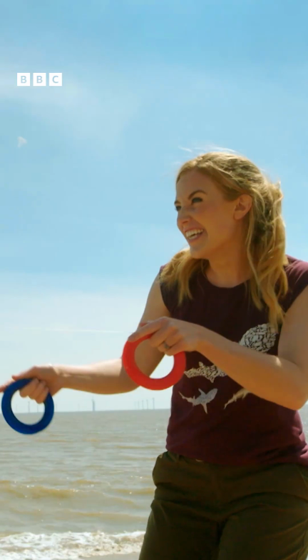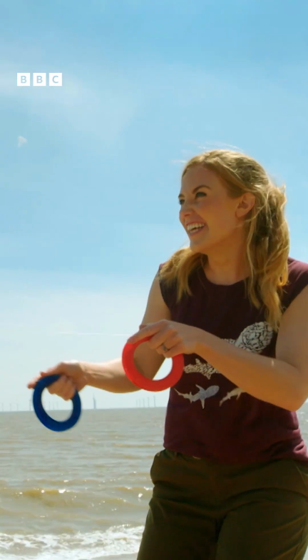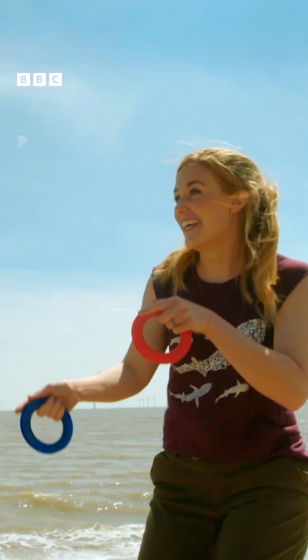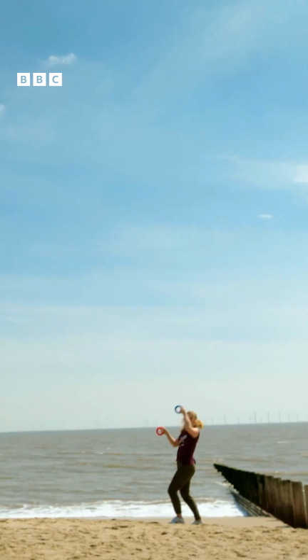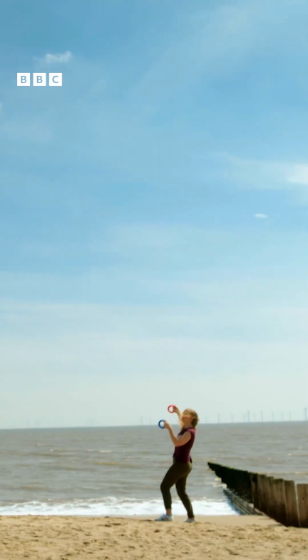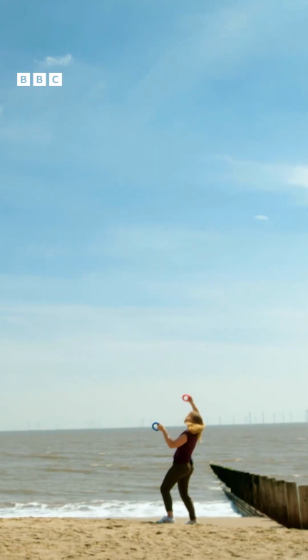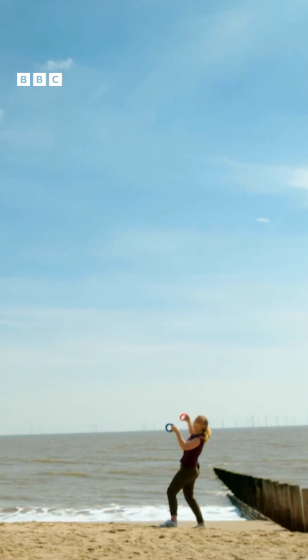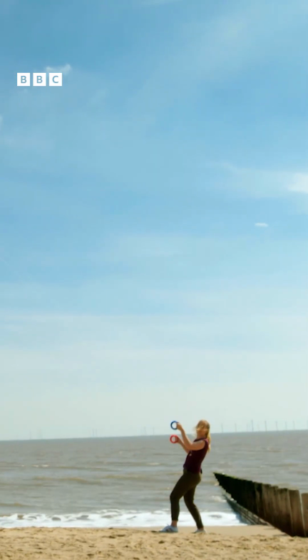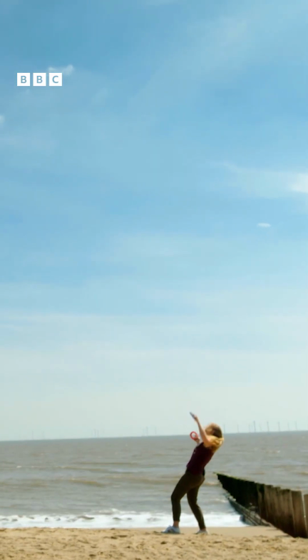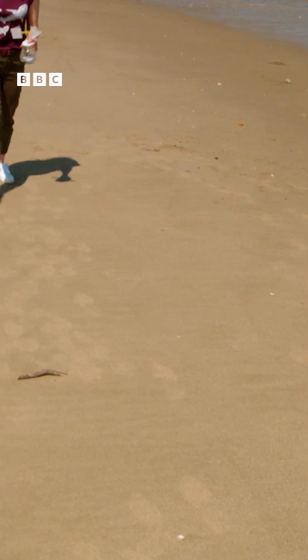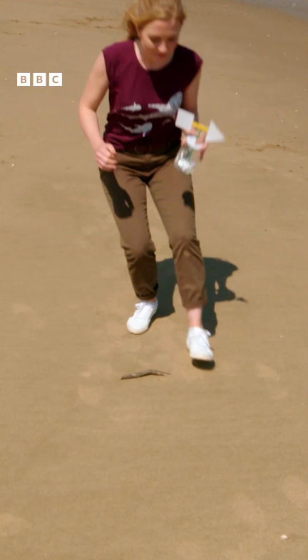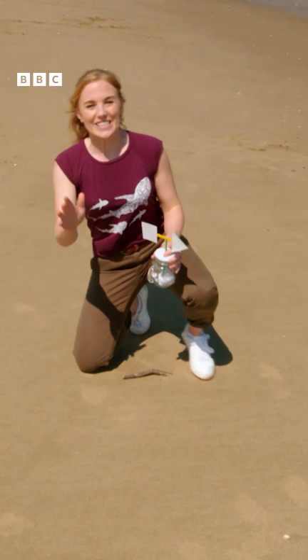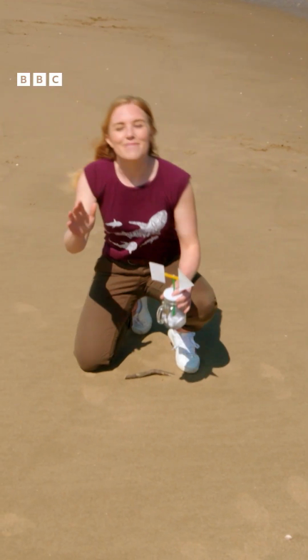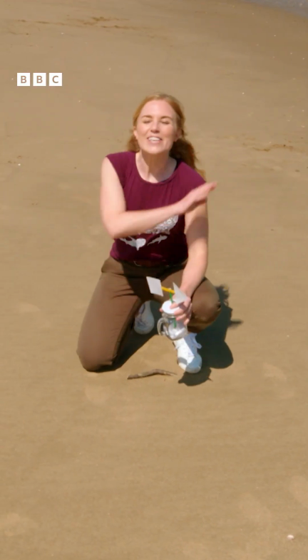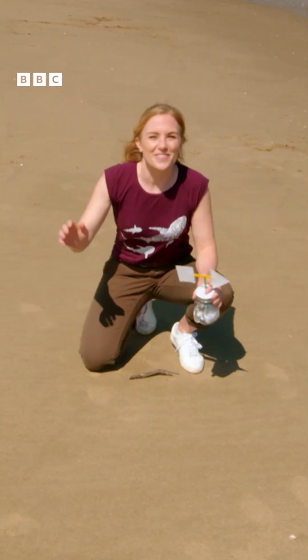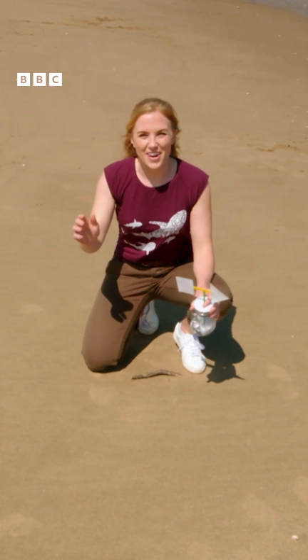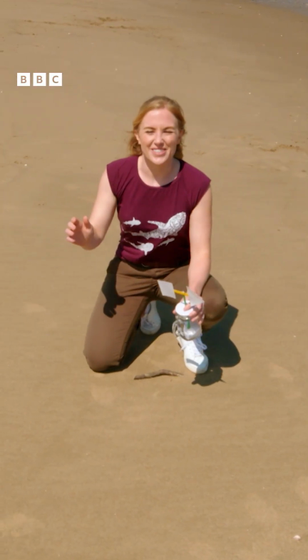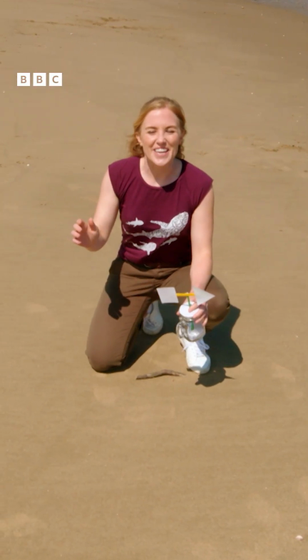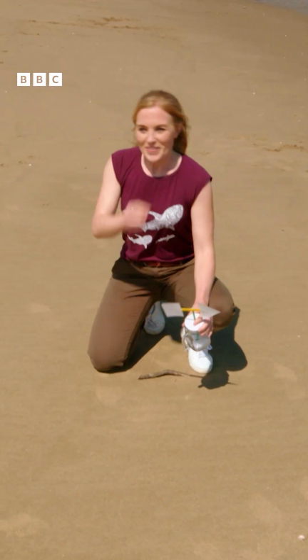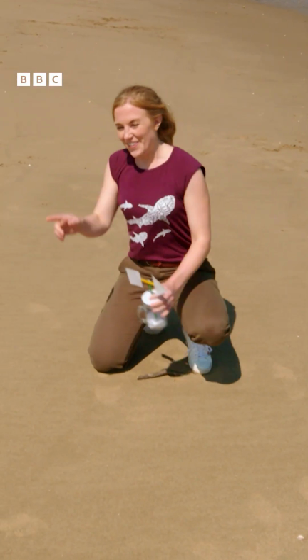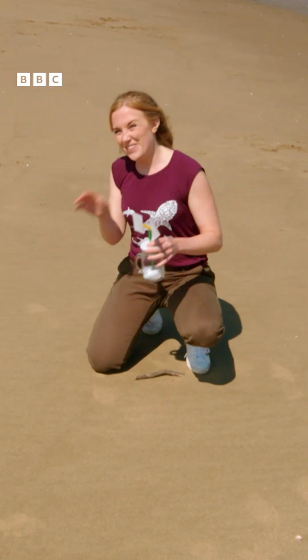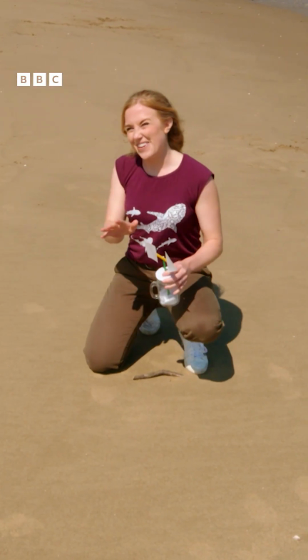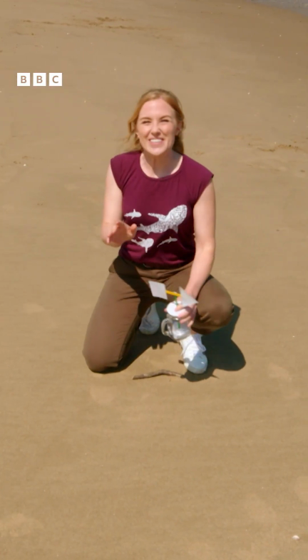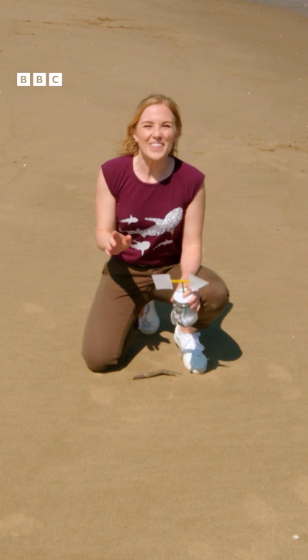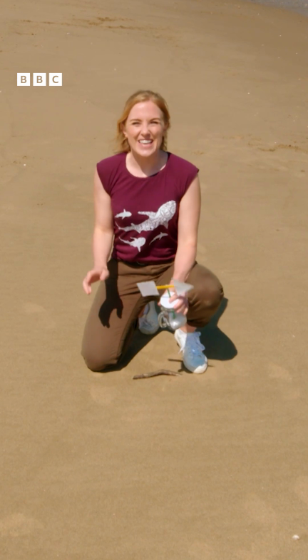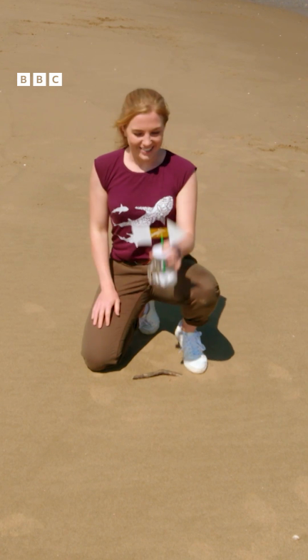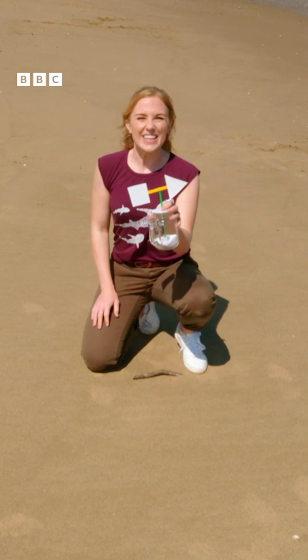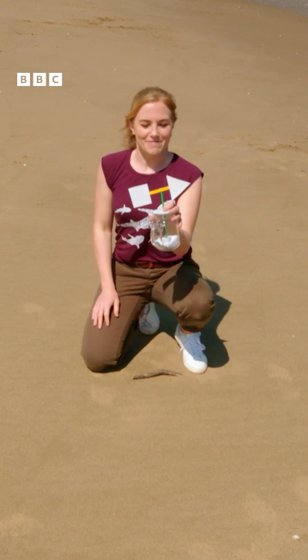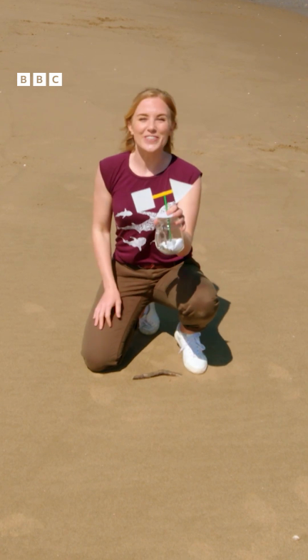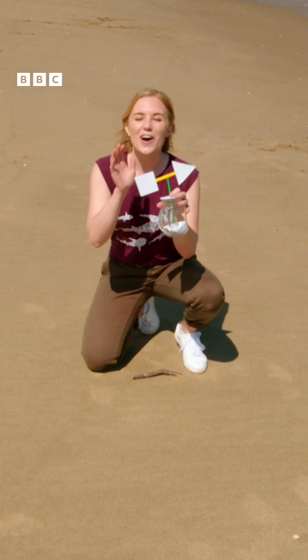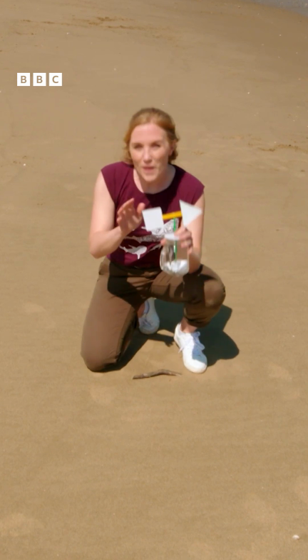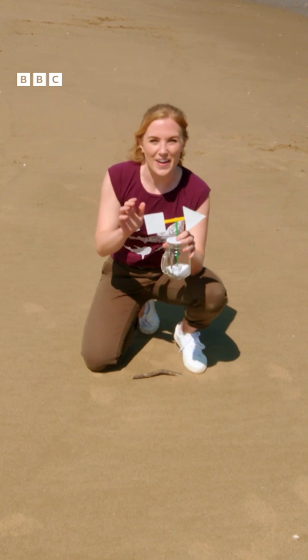The kite is noisy flying in the wind. Wind can flow in lots of different directions. To find out which direction the wind is blowing in today, I've made this. It's called a weather vane.